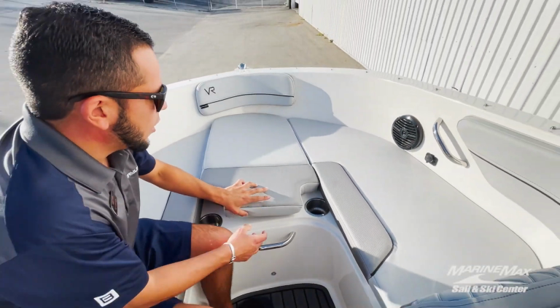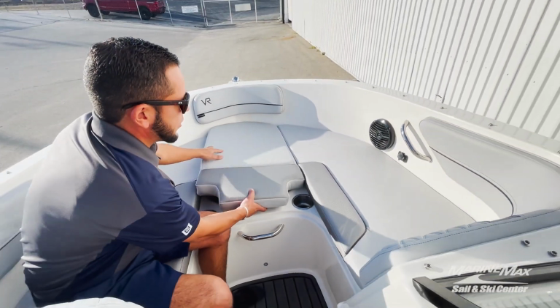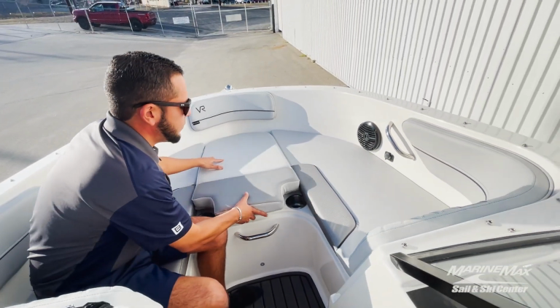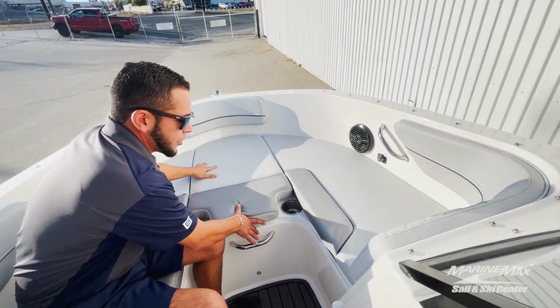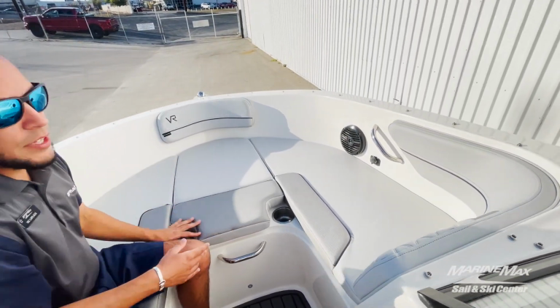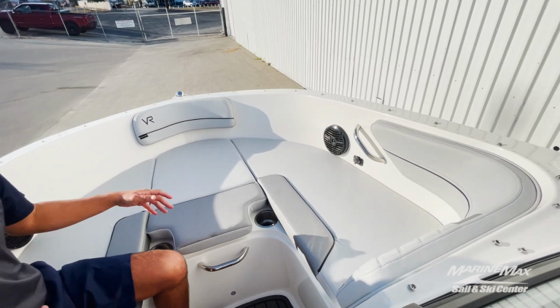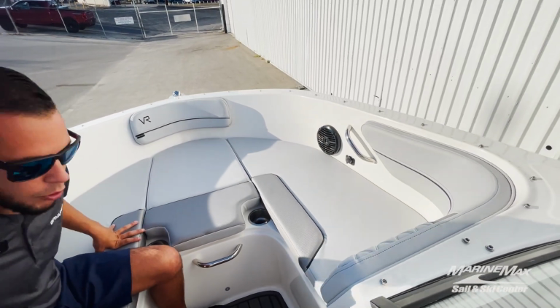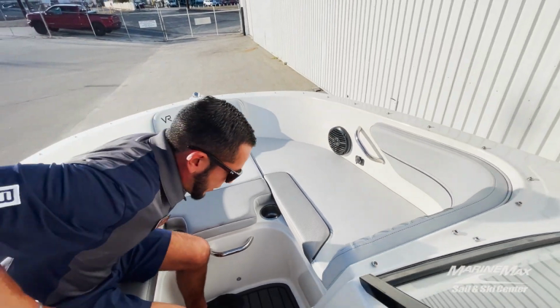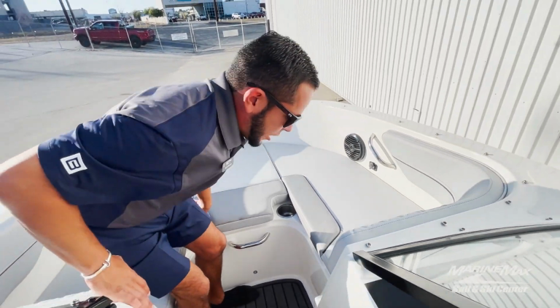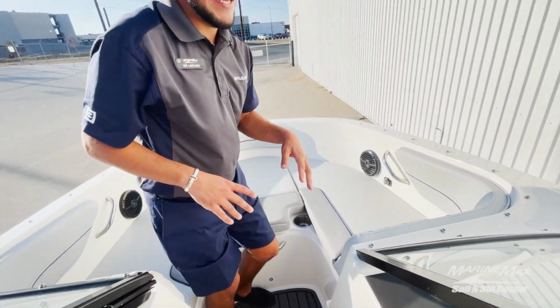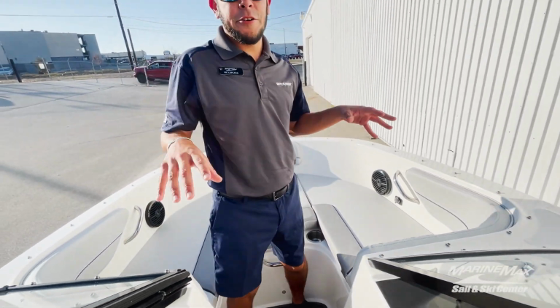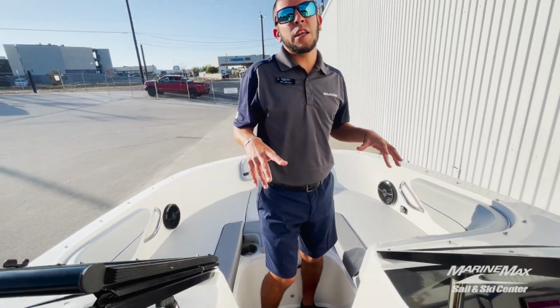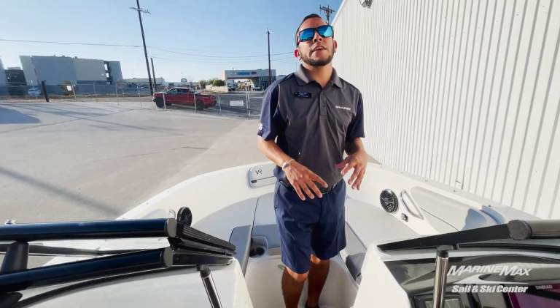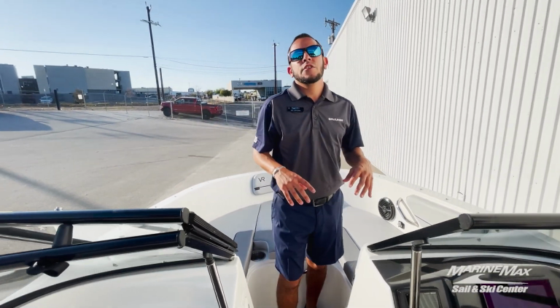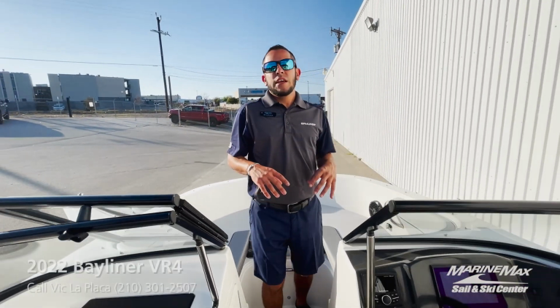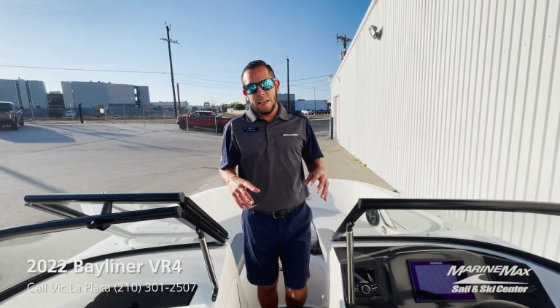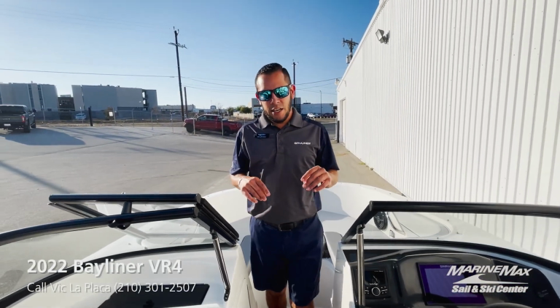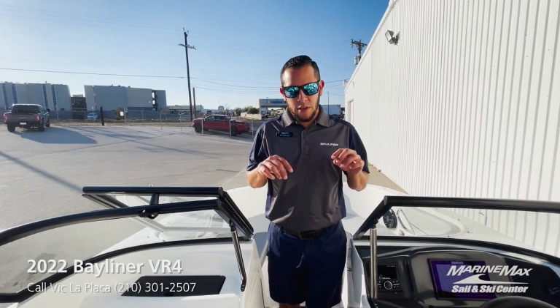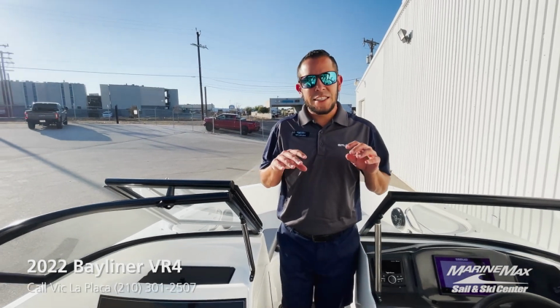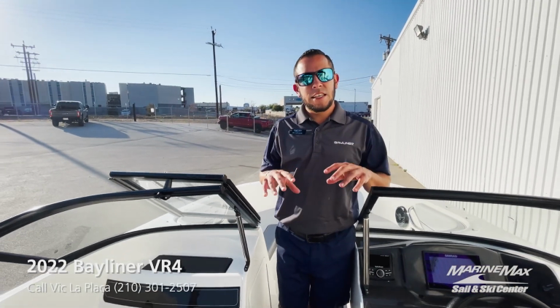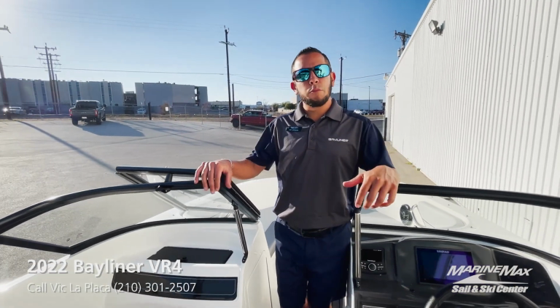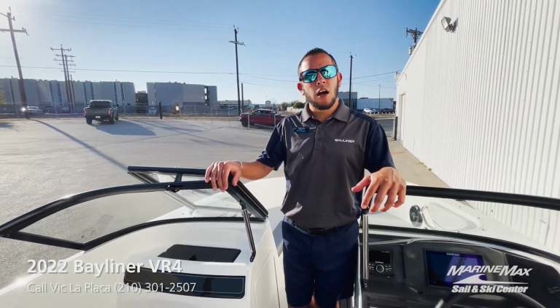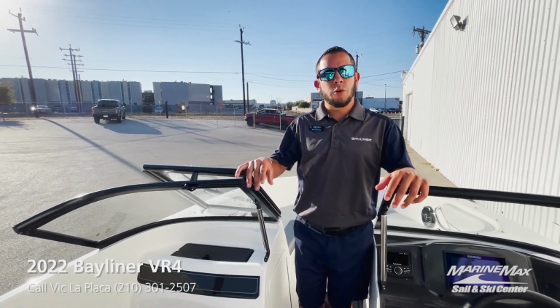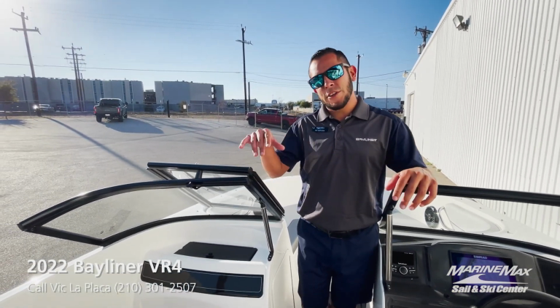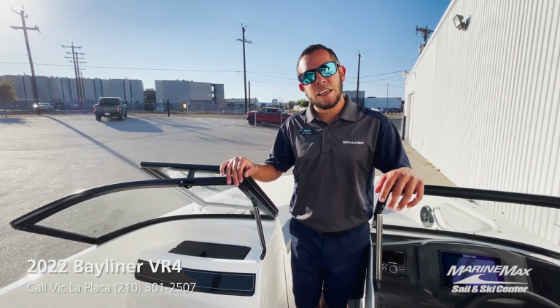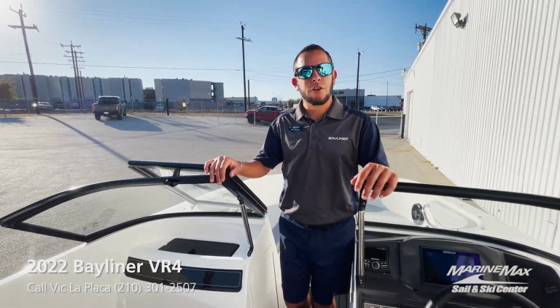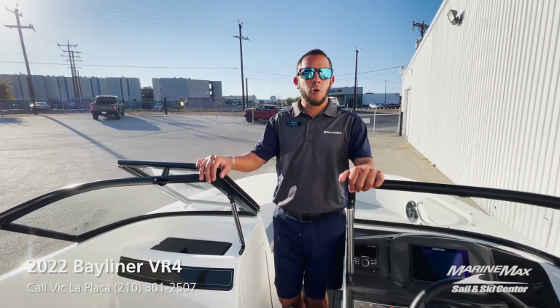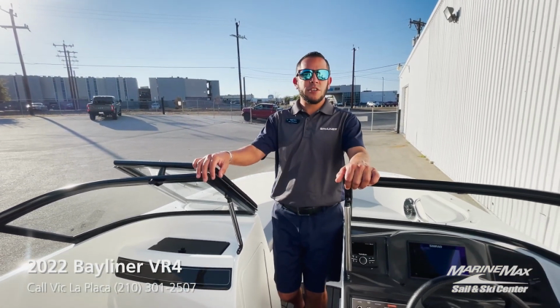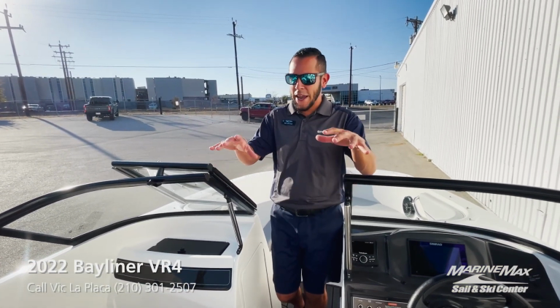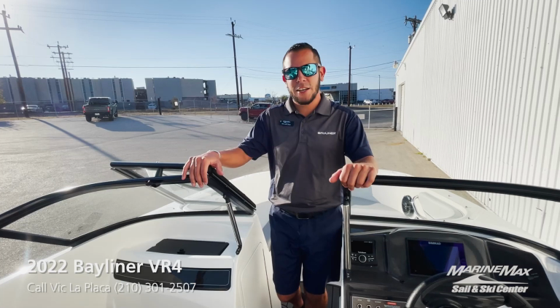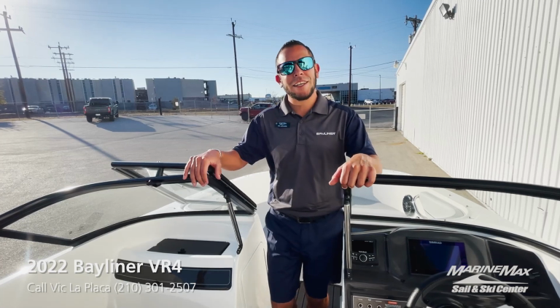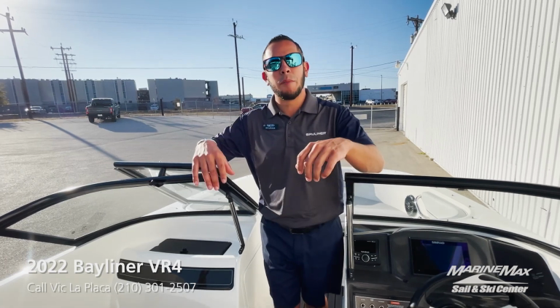Another key feature that this boat is equipped with is going to be the interior lighting package. It is a nice light blue color, so when you're out there in the evenings or early mornings, you've got some accent coloring inside the boat.